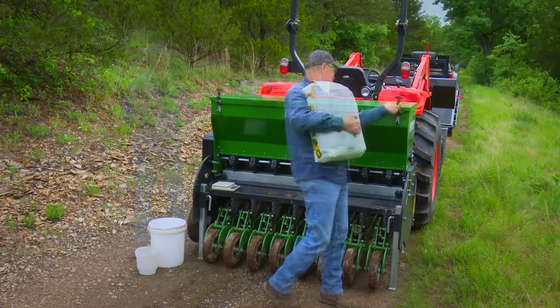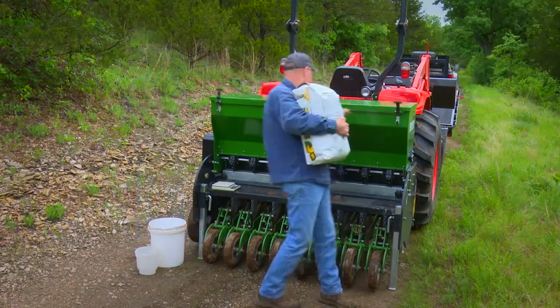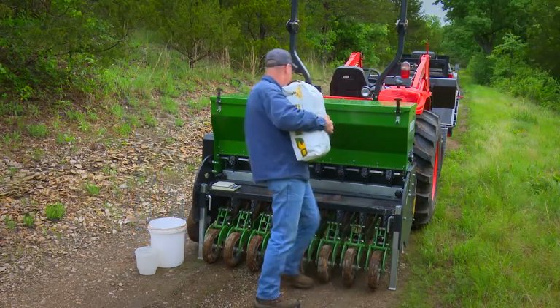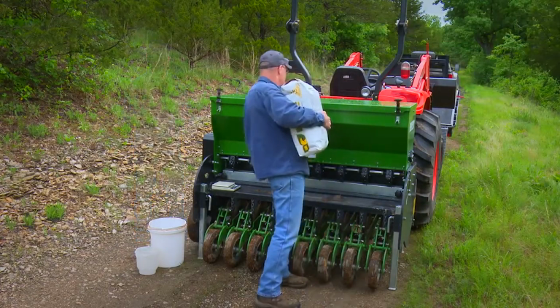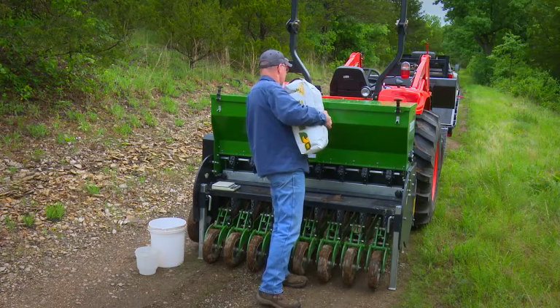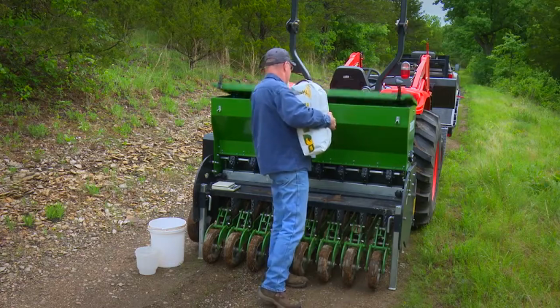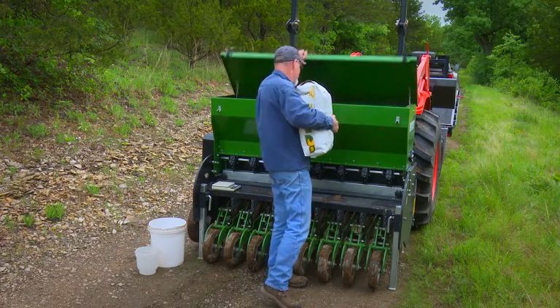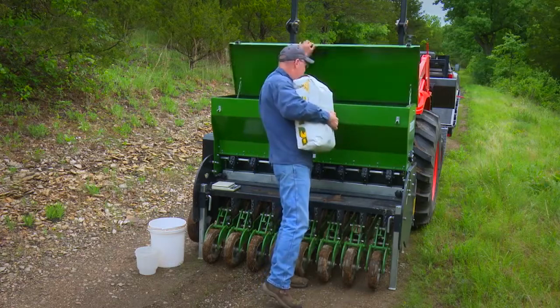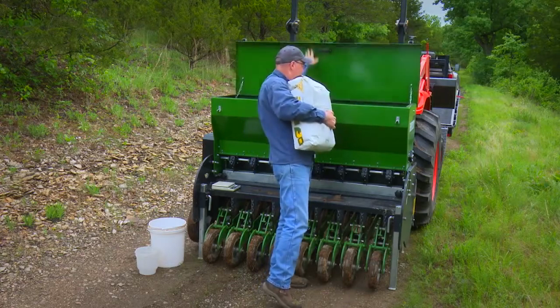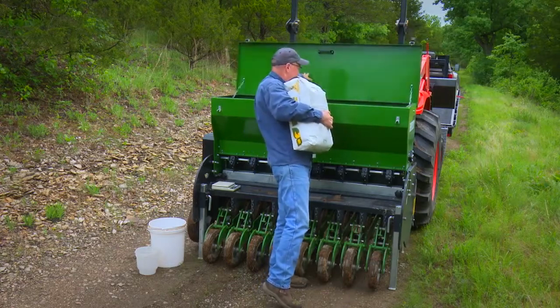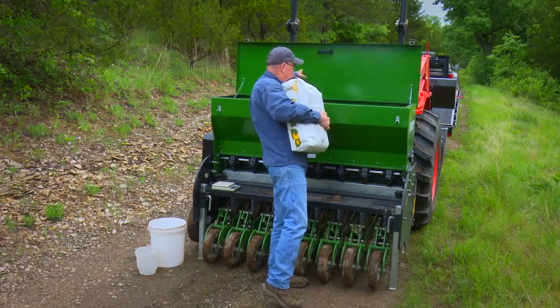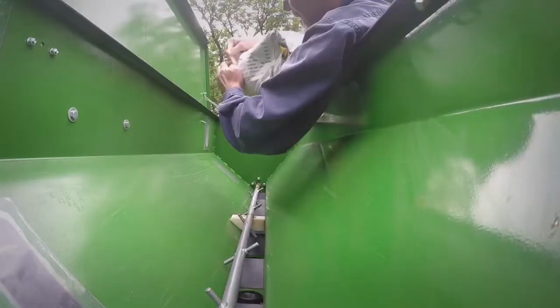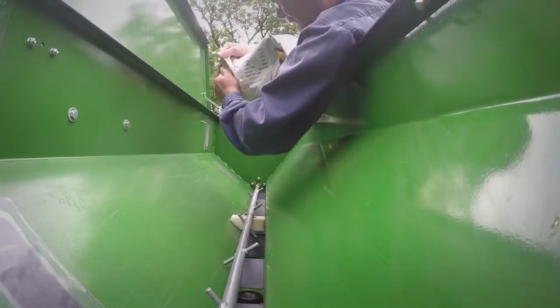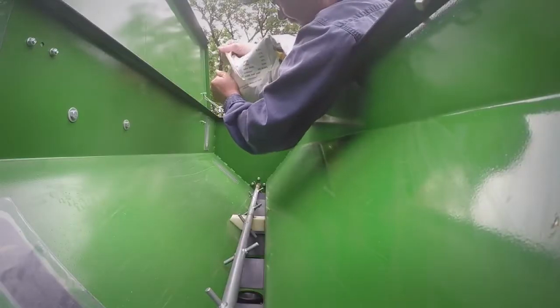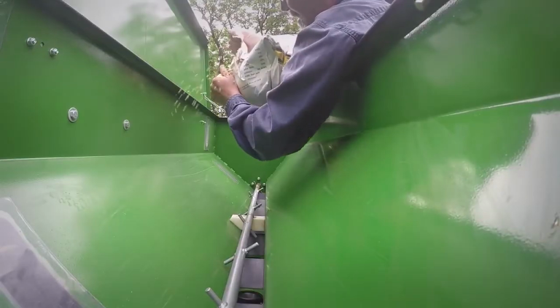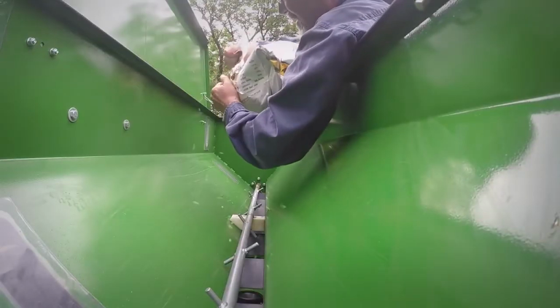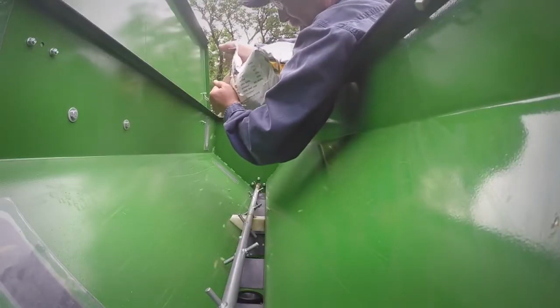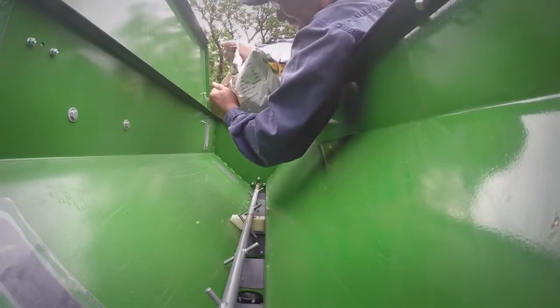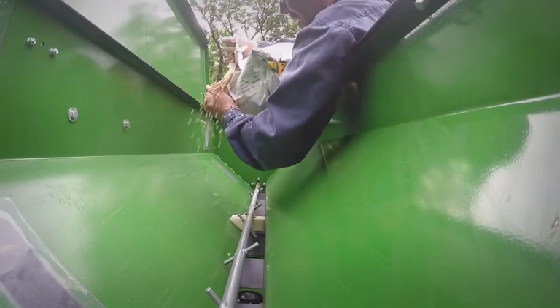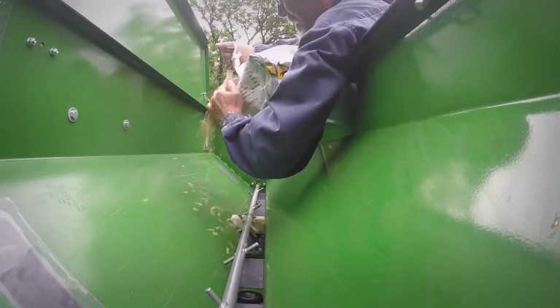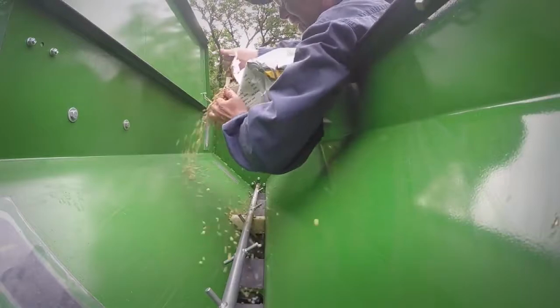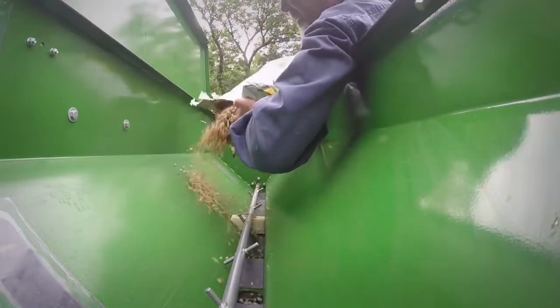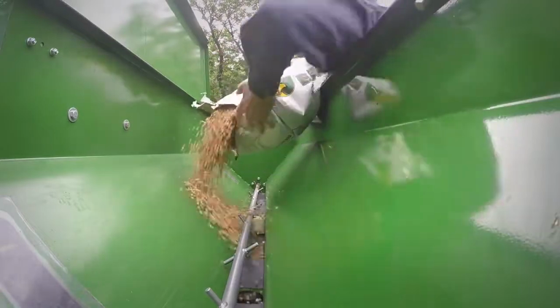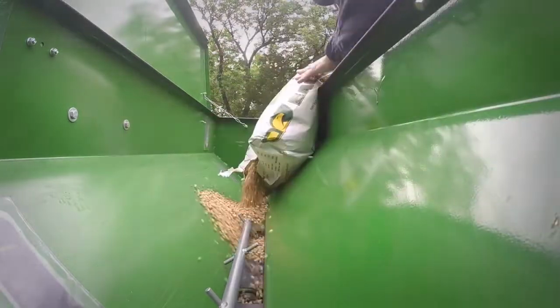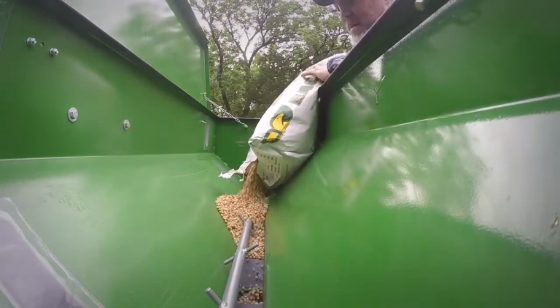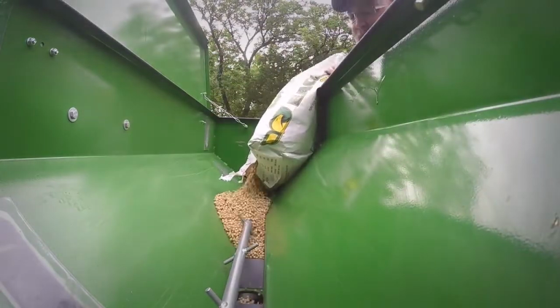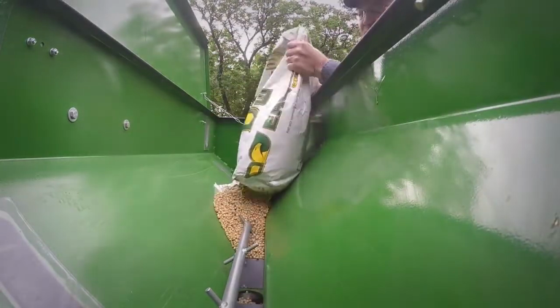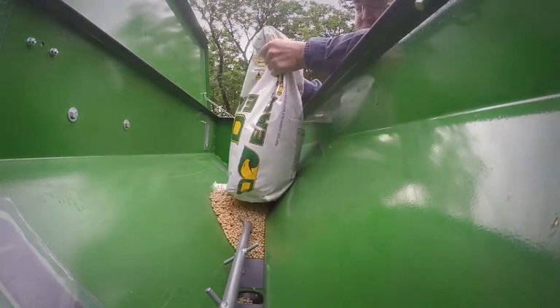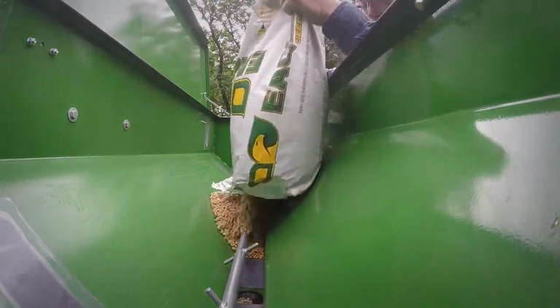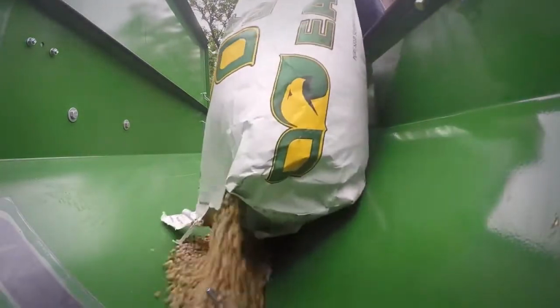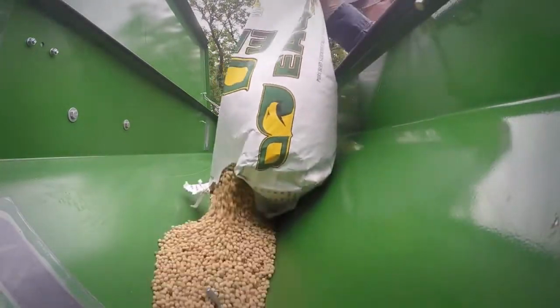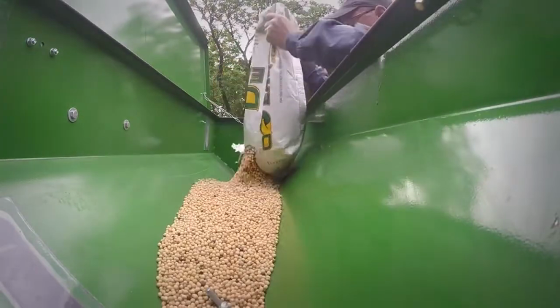We're gonna put some seed in the hopper, do some calibration, and go plant. It's always important before you start planting not to simply just pour some seed in the hopper, but calibrate the drill.